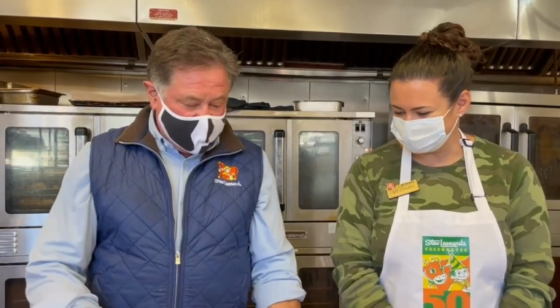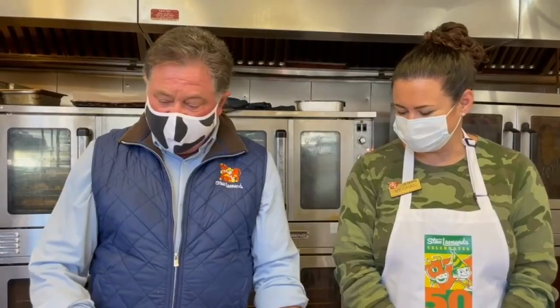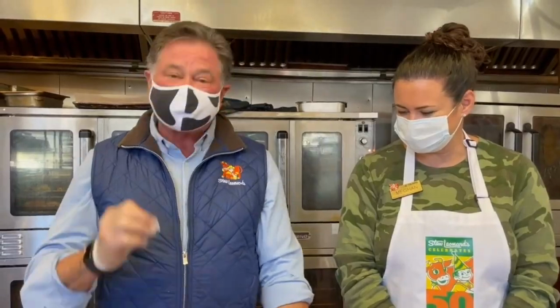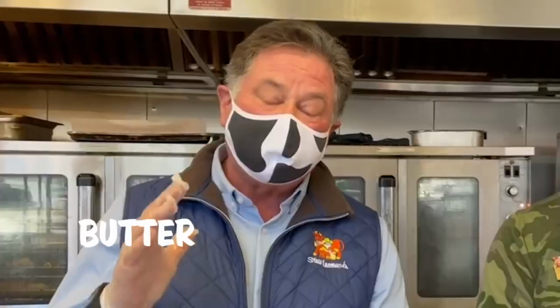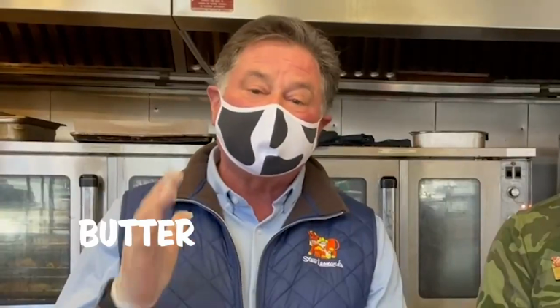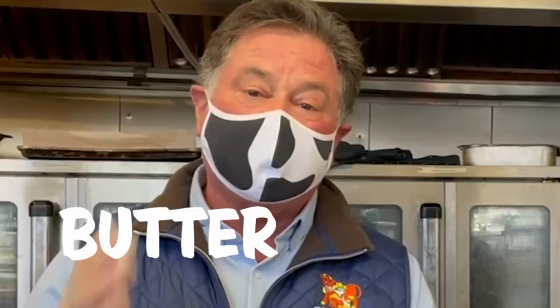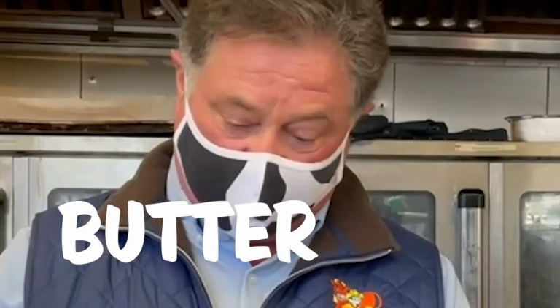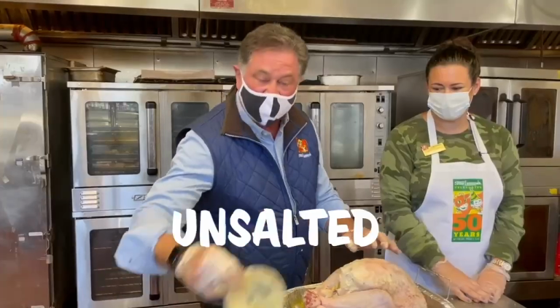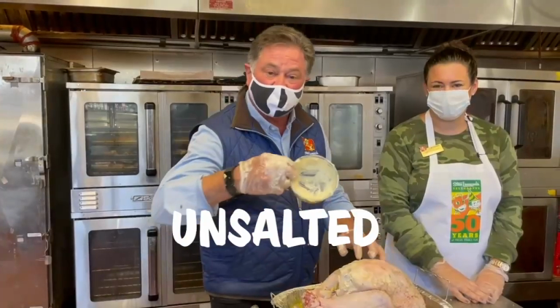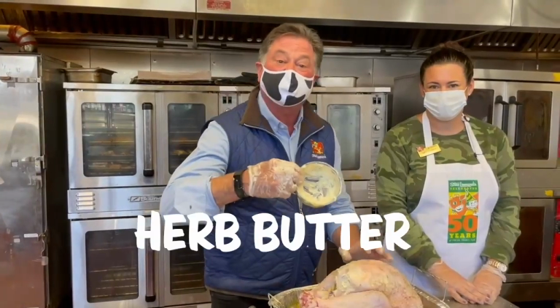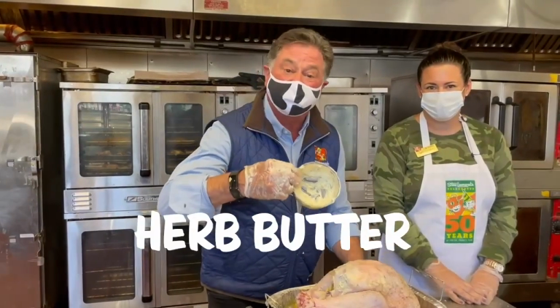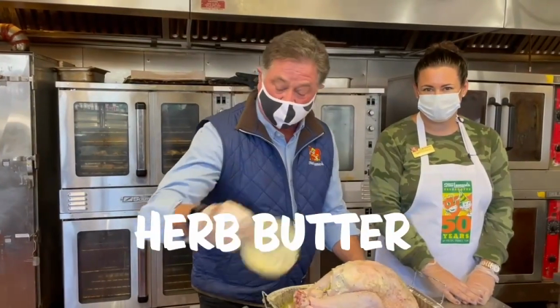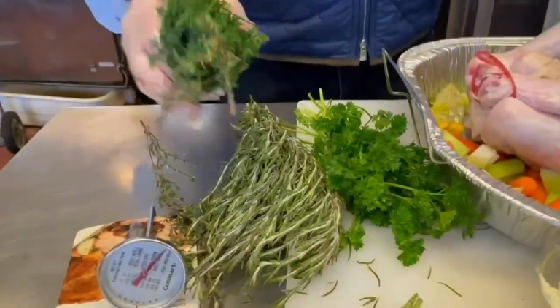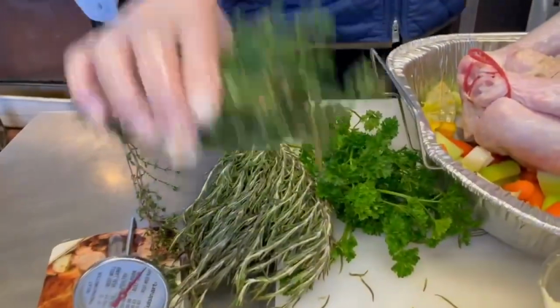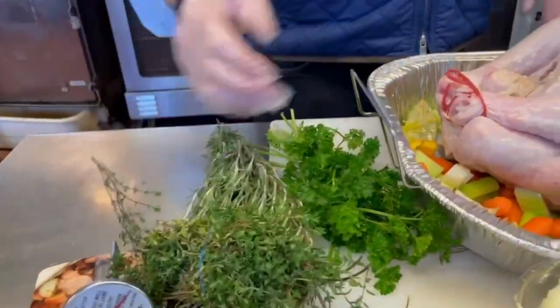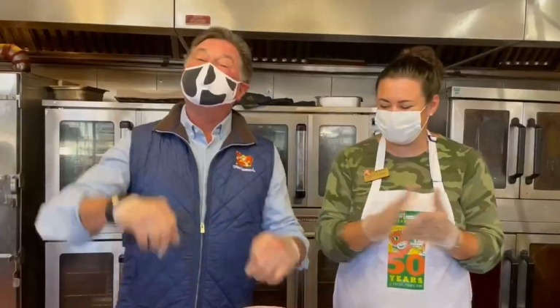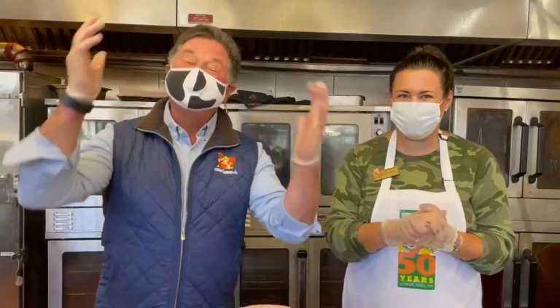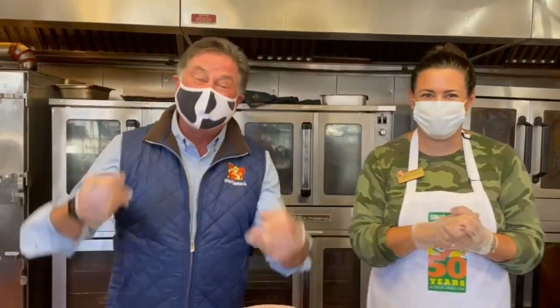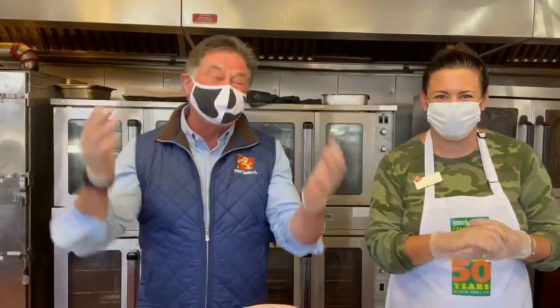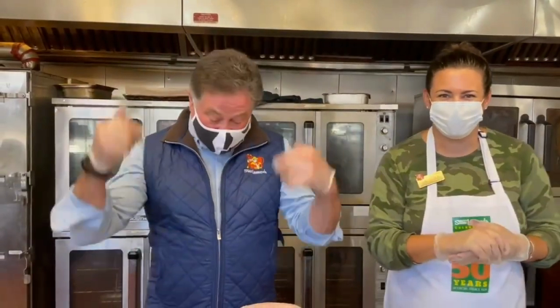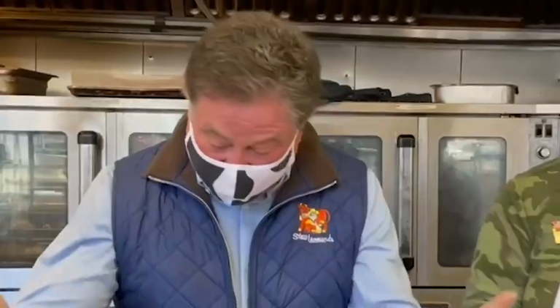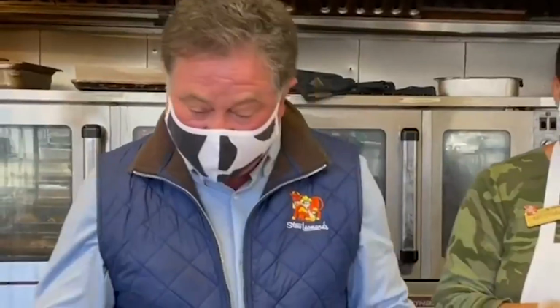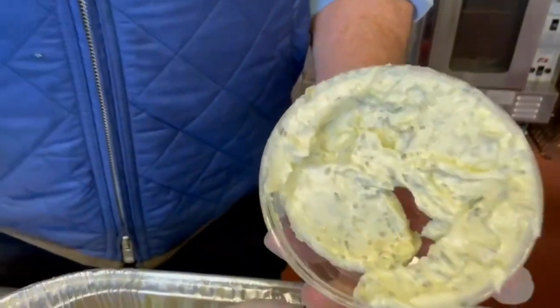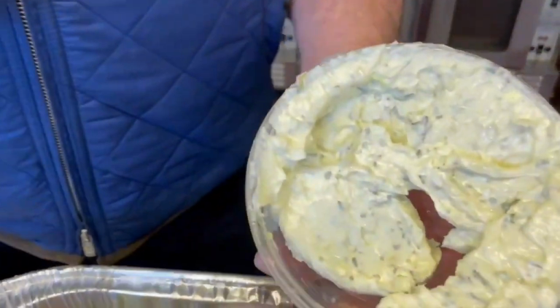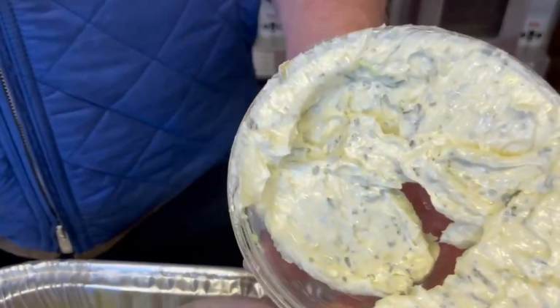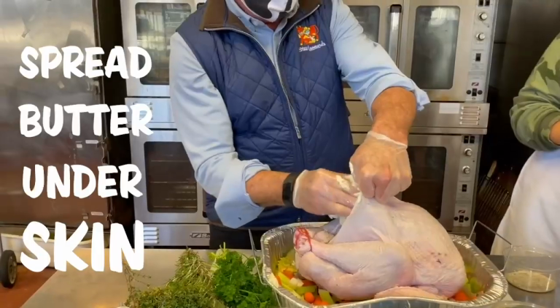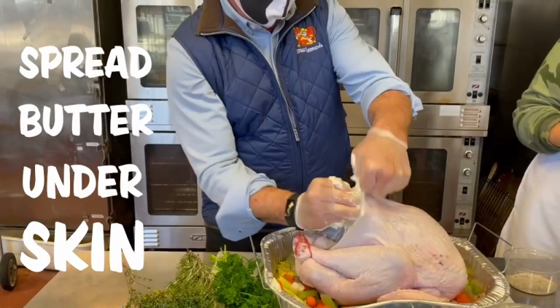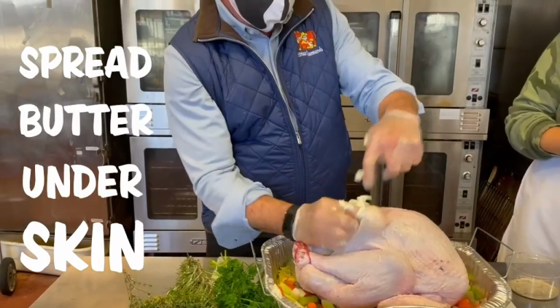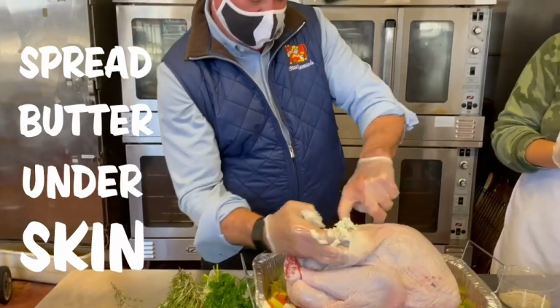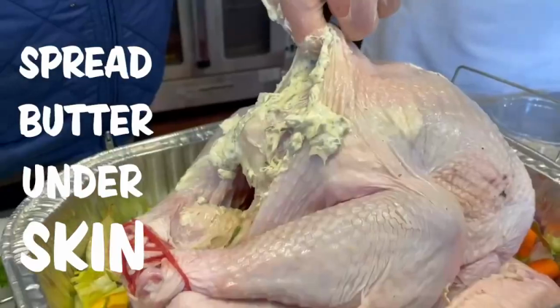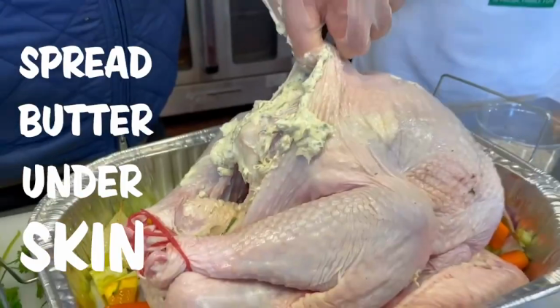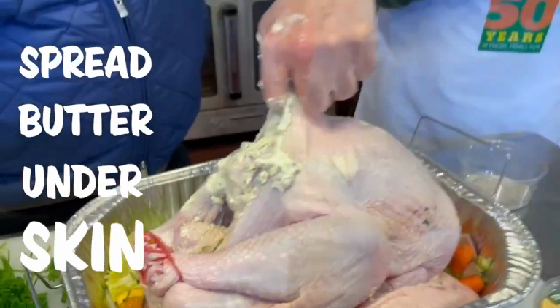And now the next step: butter — unsalted herb butter. Use fresh herbs: parsley, sage, rosemary. Take a handful of it and get this right under the skin. You don't want it dry.